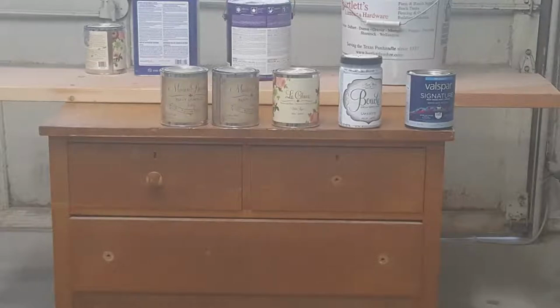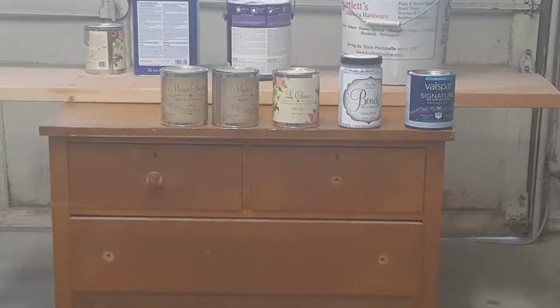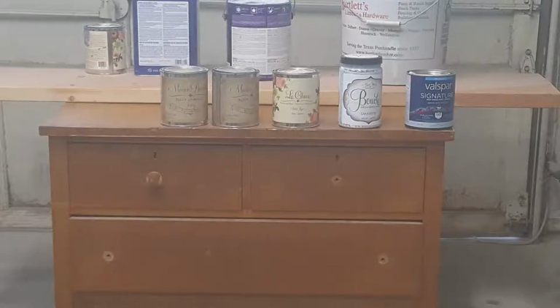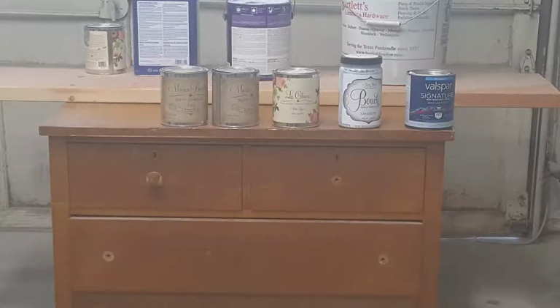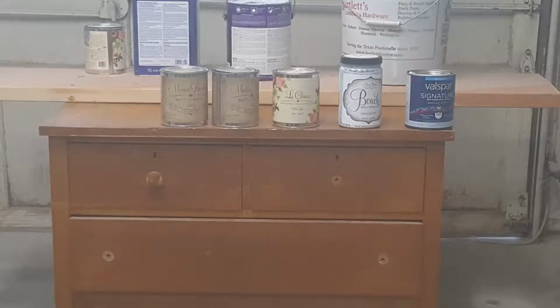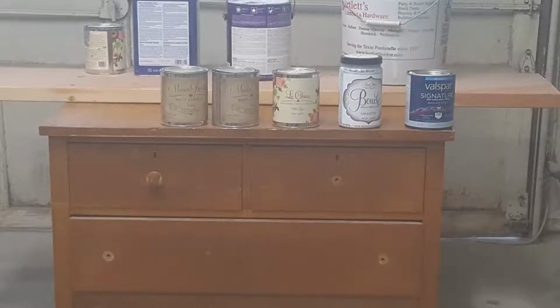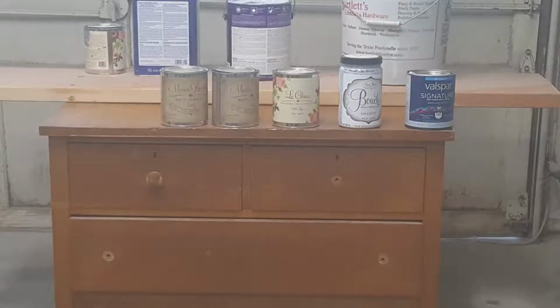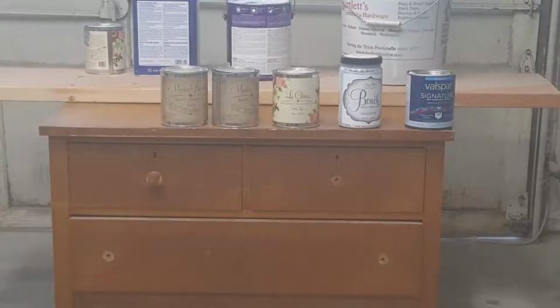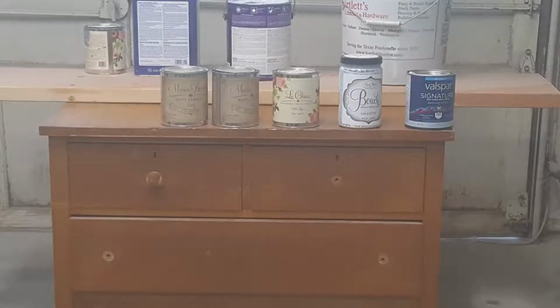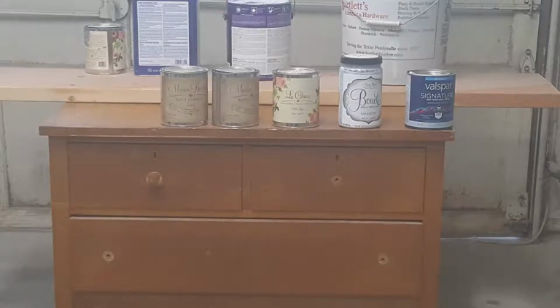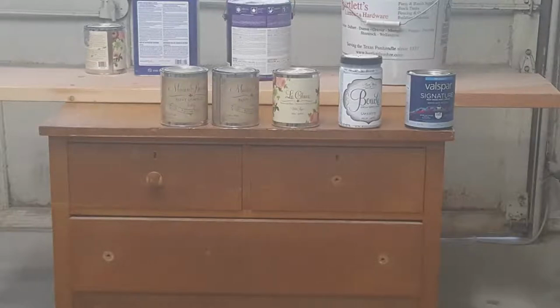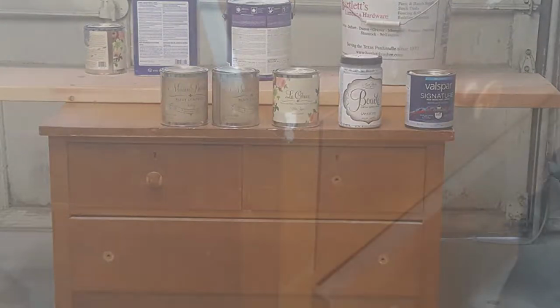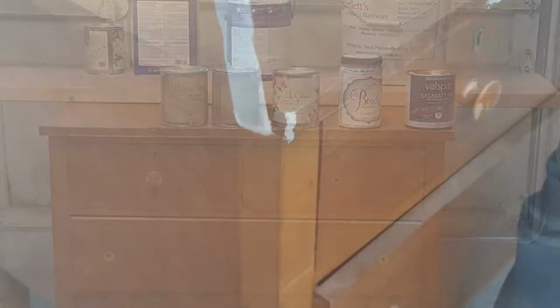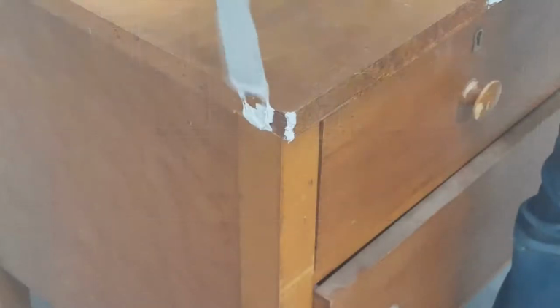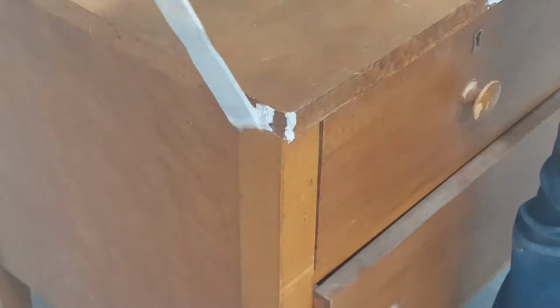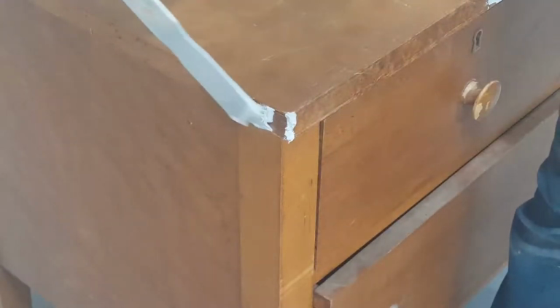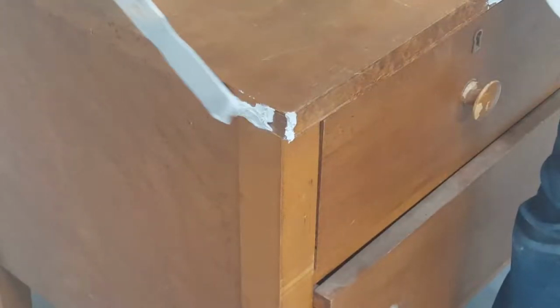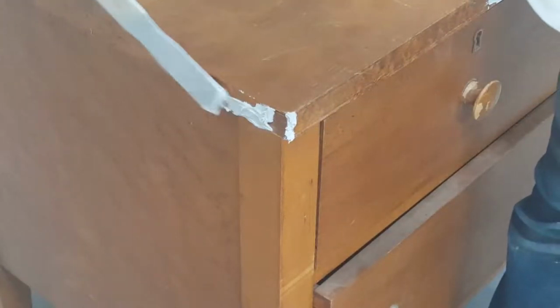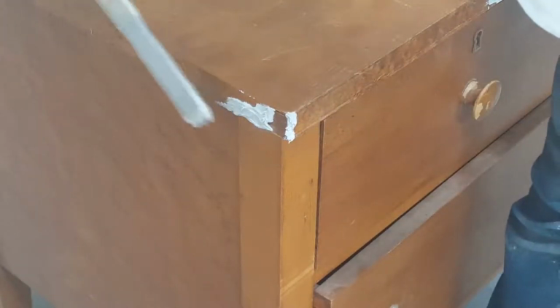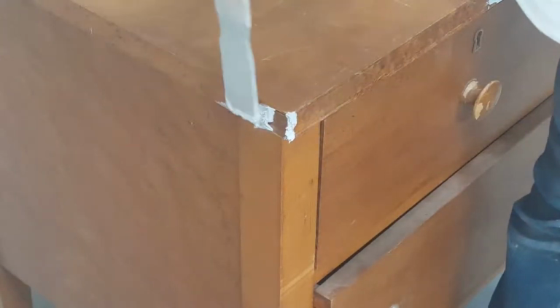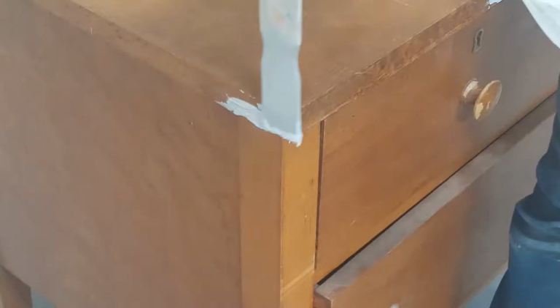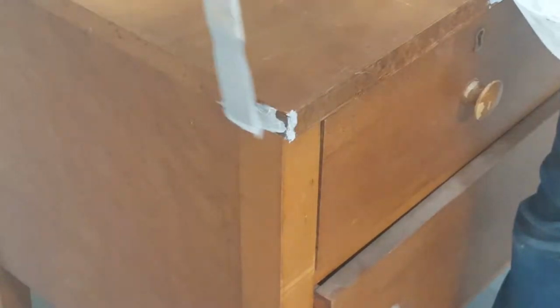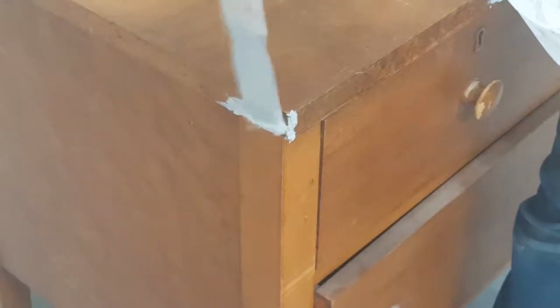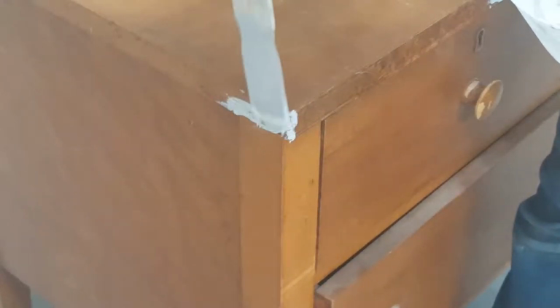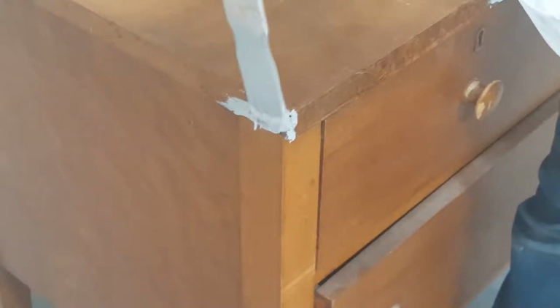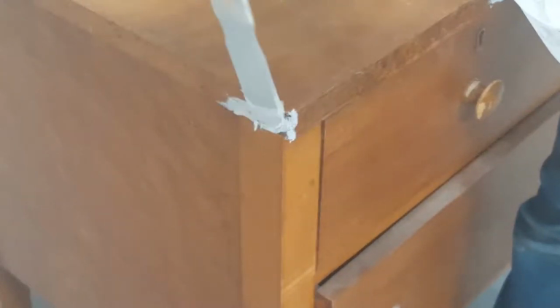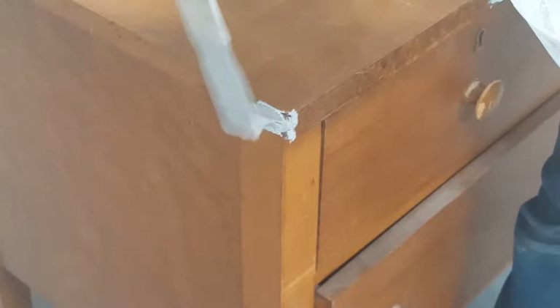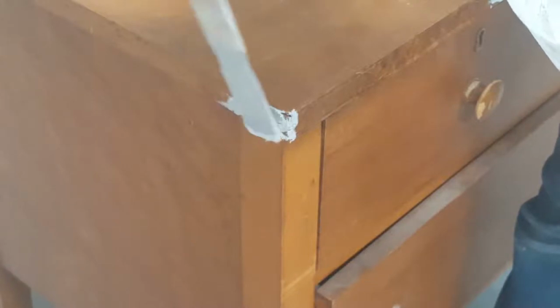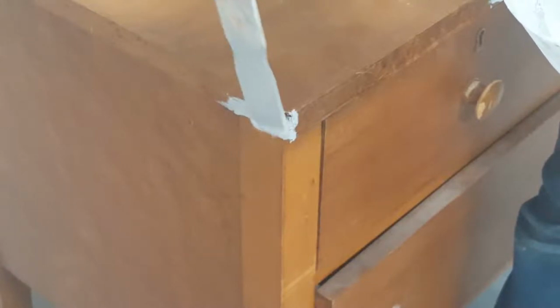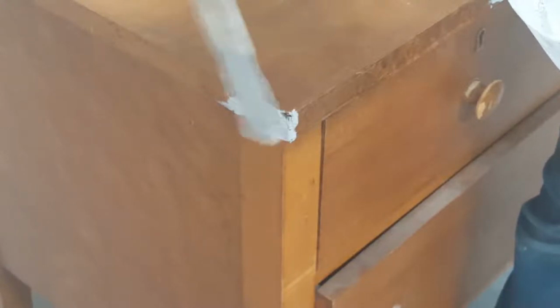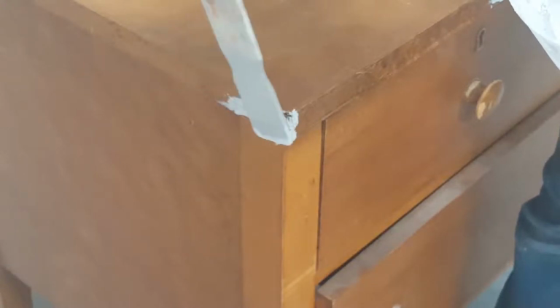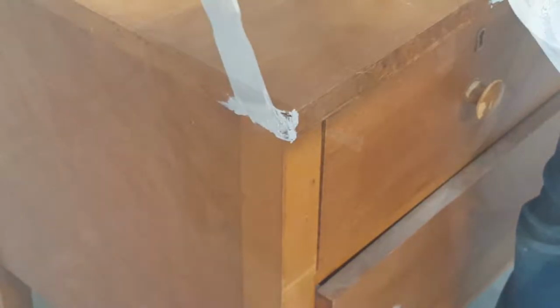To get started, I glued down all the lifted areas and weighed them for about 30 minutes. After that, I went in with a putty called Bondo and applied it to all the roughened areas to rebuild the corners, and let that dry for about 15 minutes.